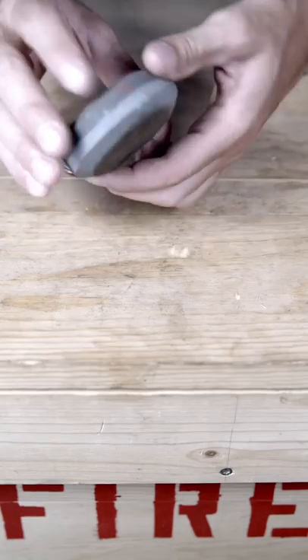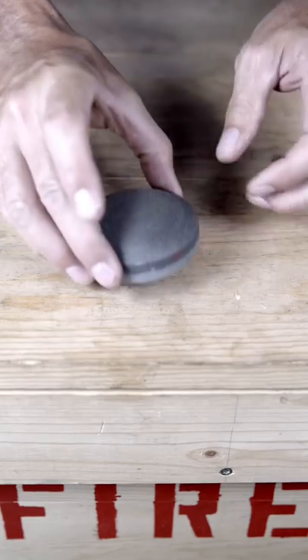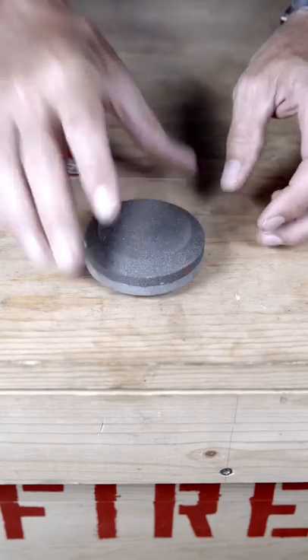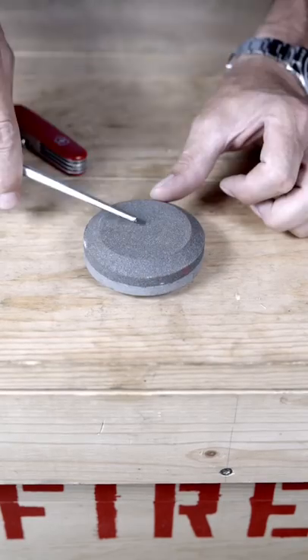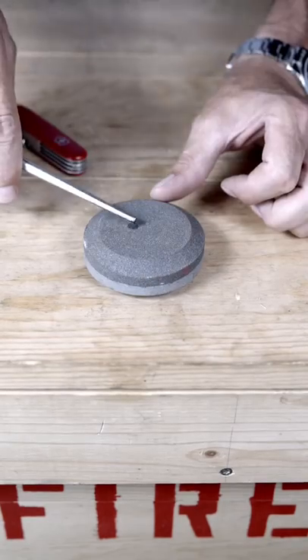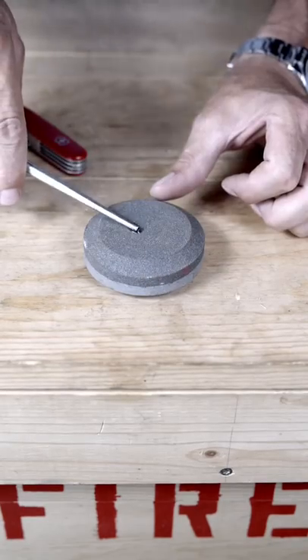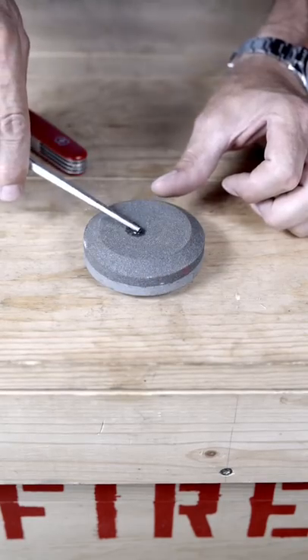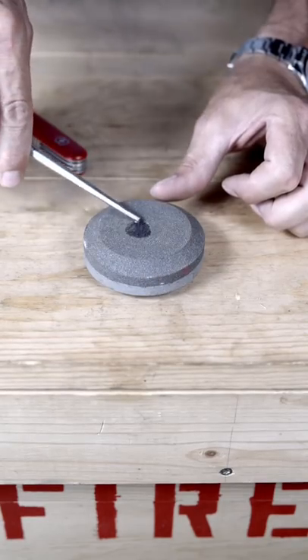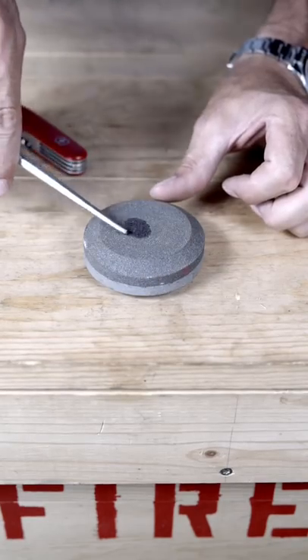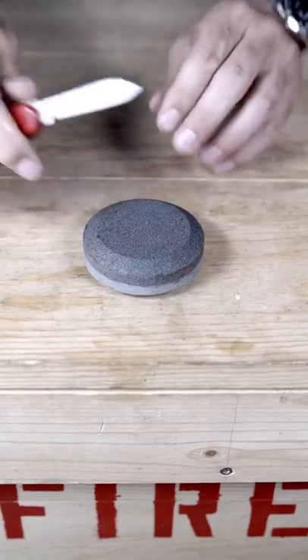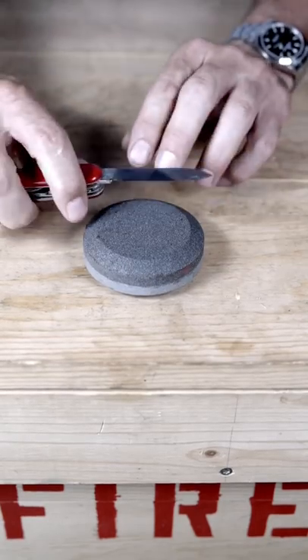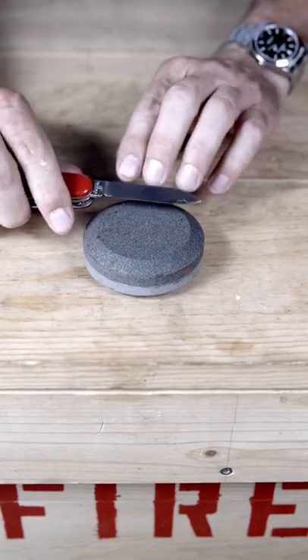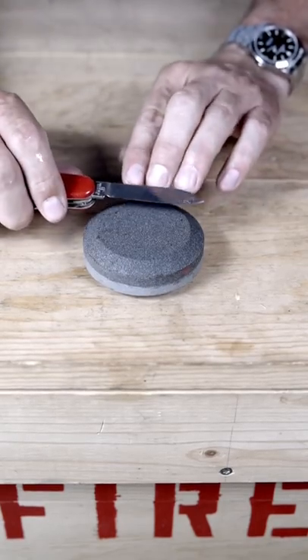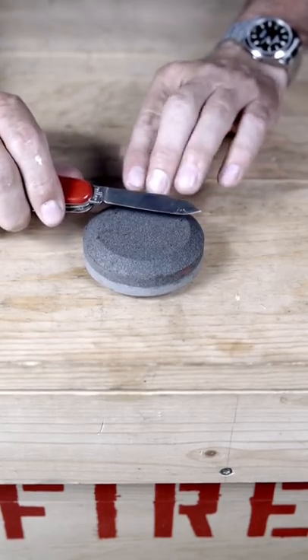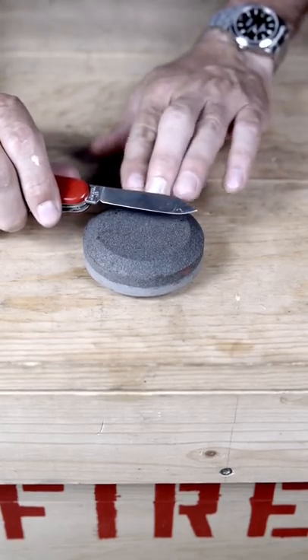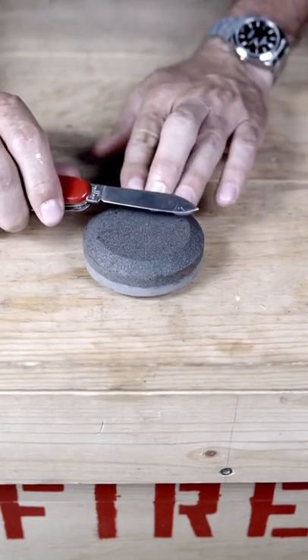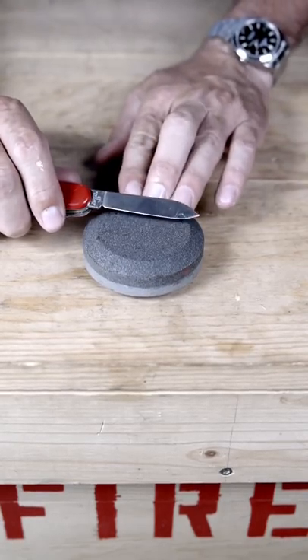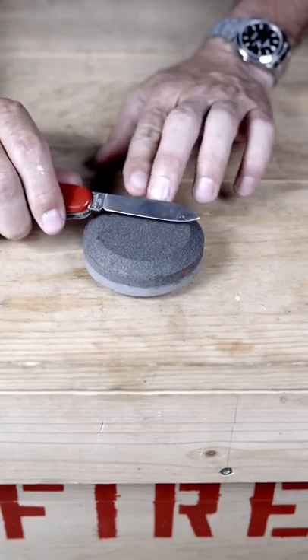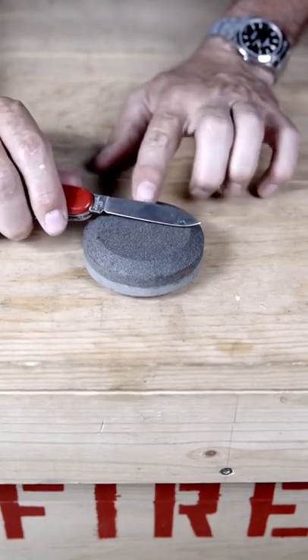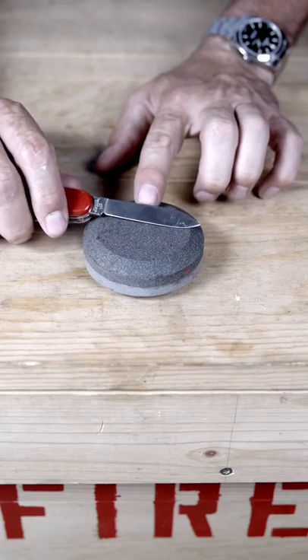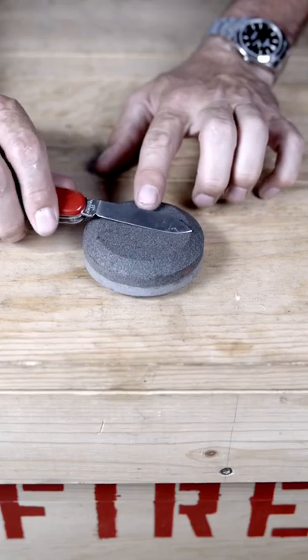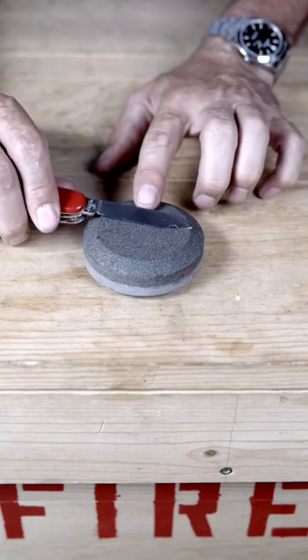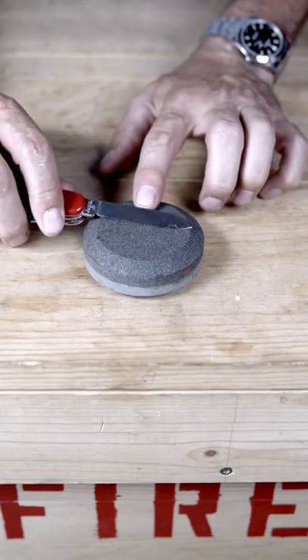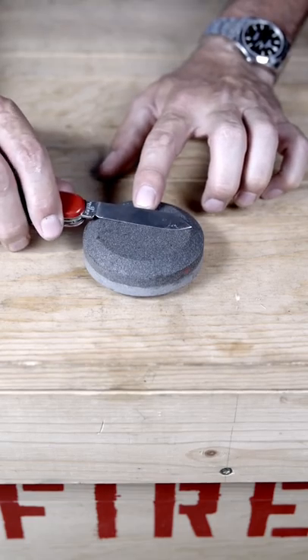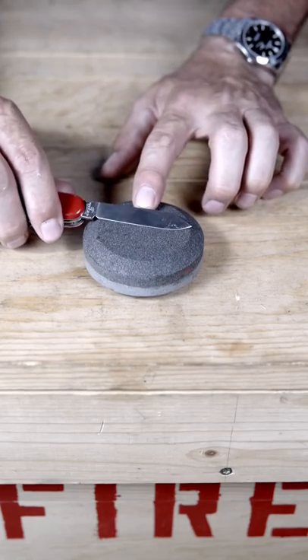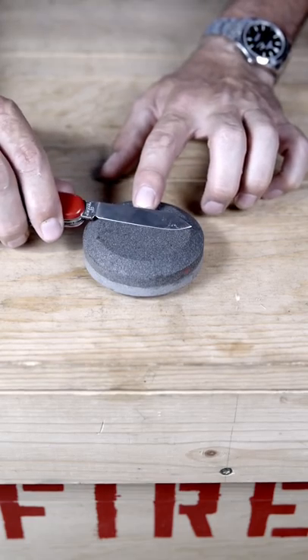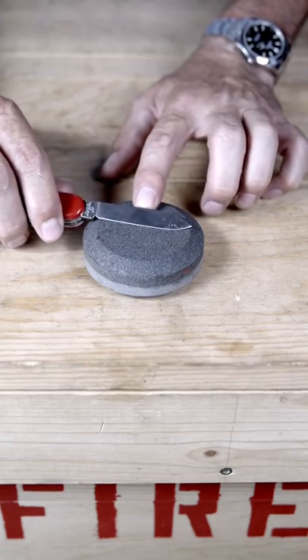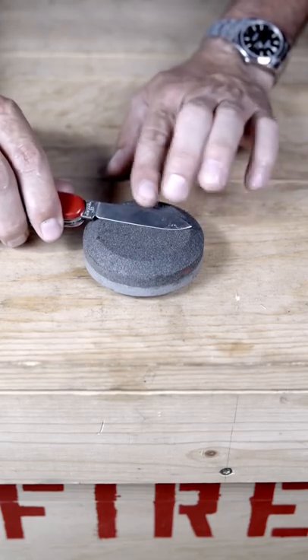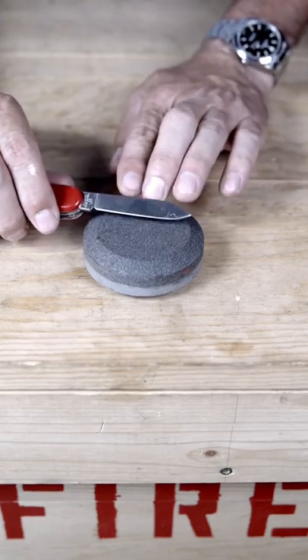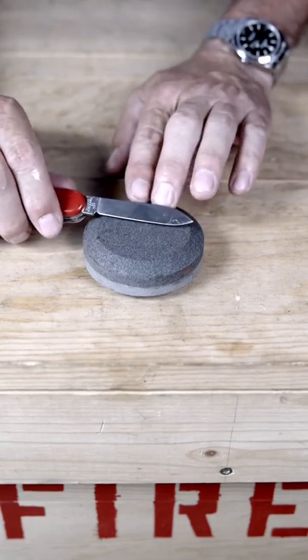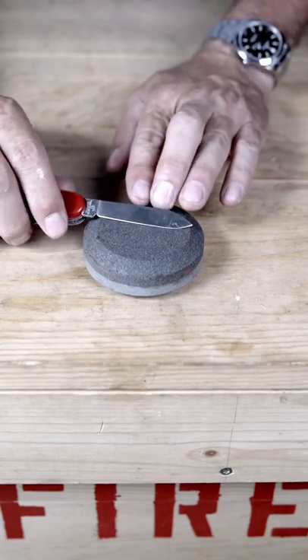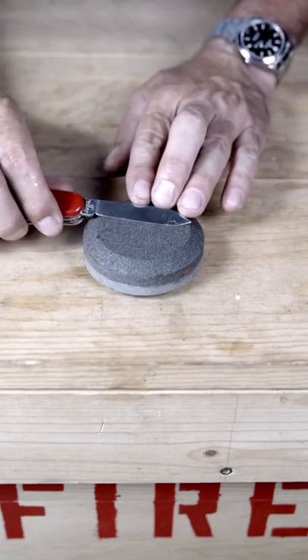Start with the coarse side. Use a little diesel or kerosene to lubricate it. To determine the angle: for a boy, about half the thickness of the tip of your finger; for a man, about a quarter.